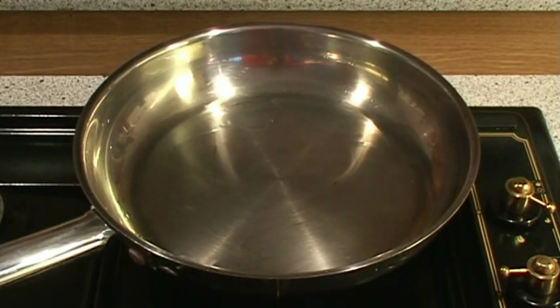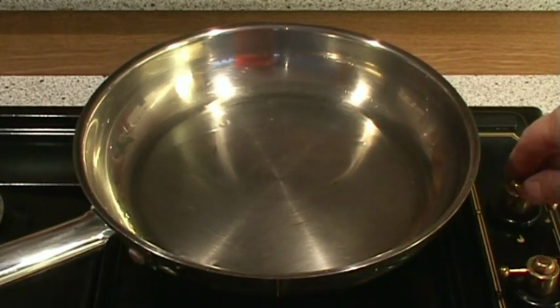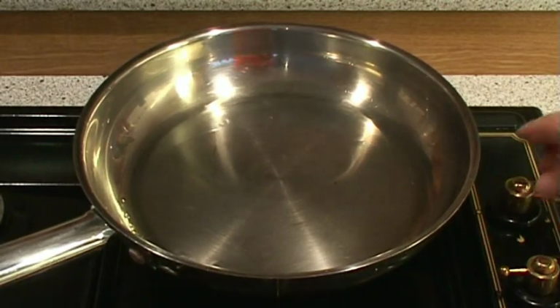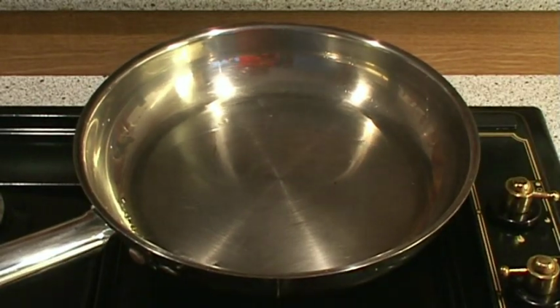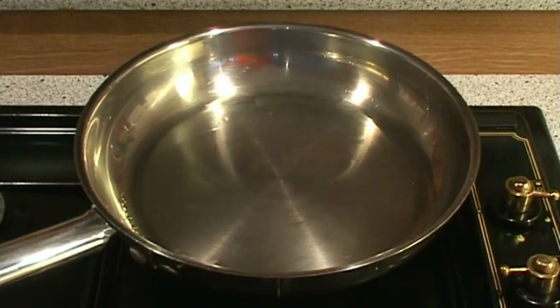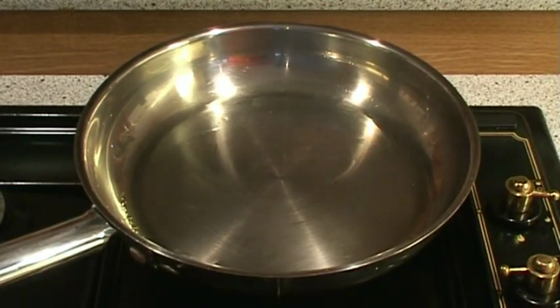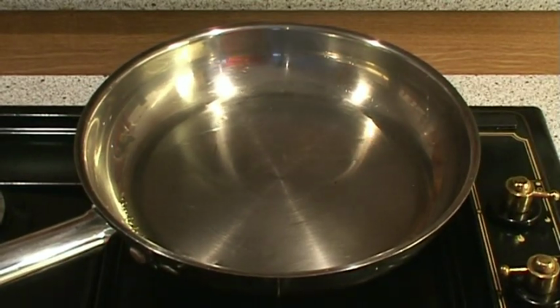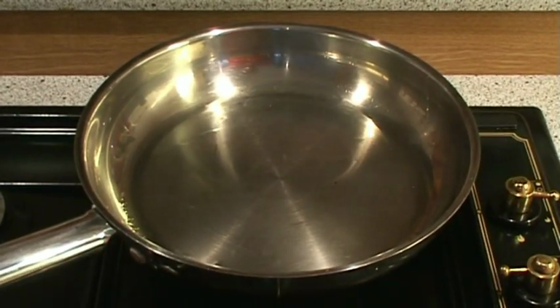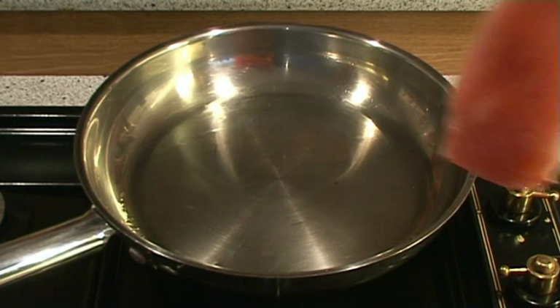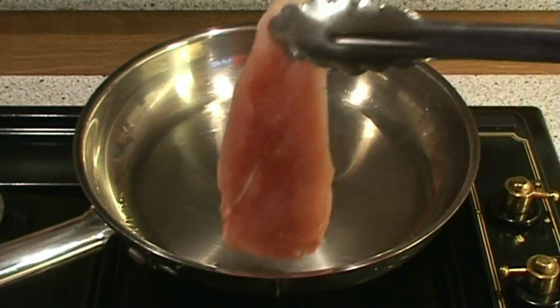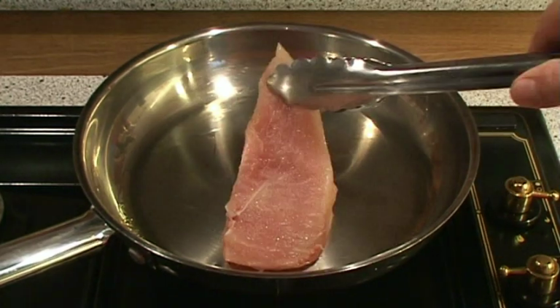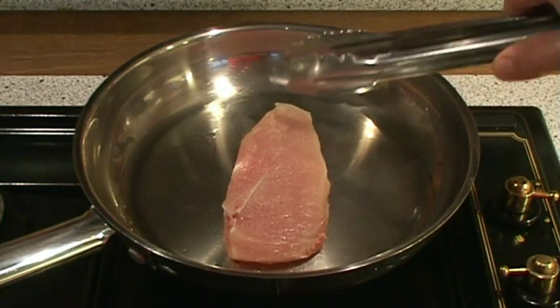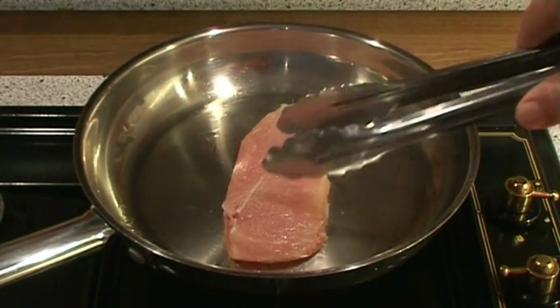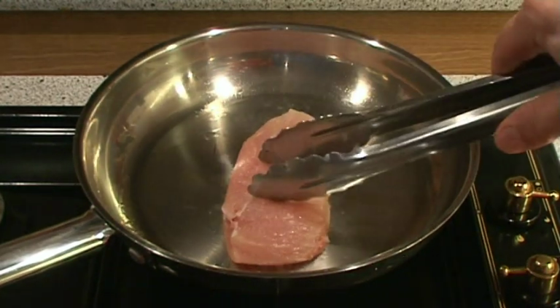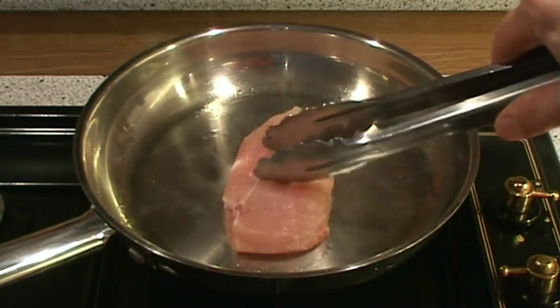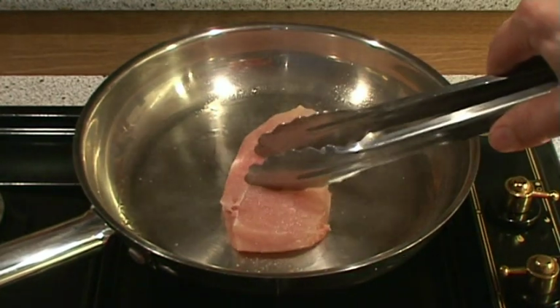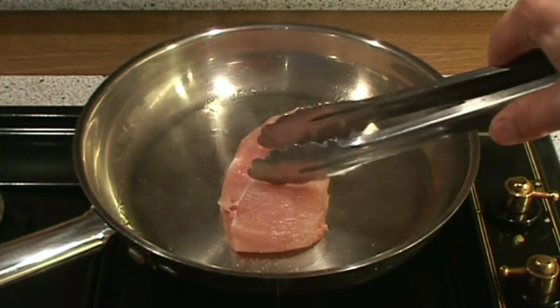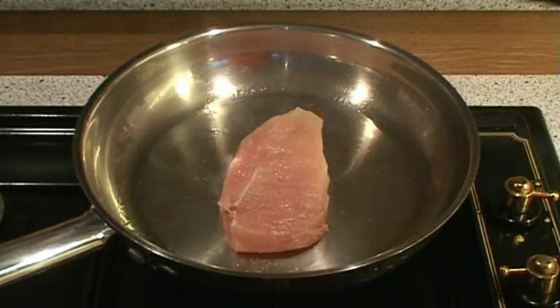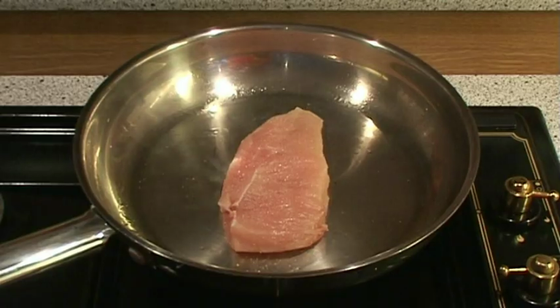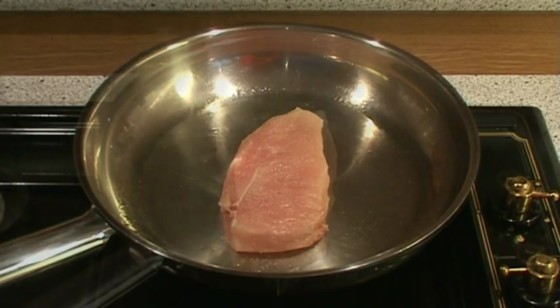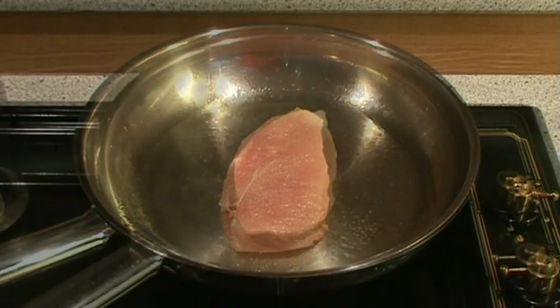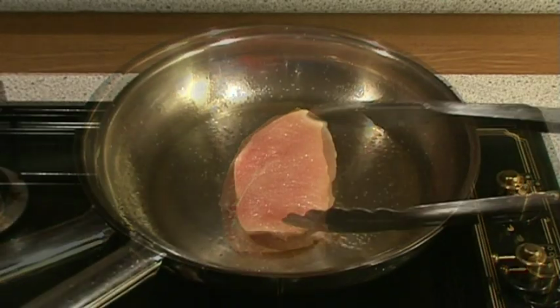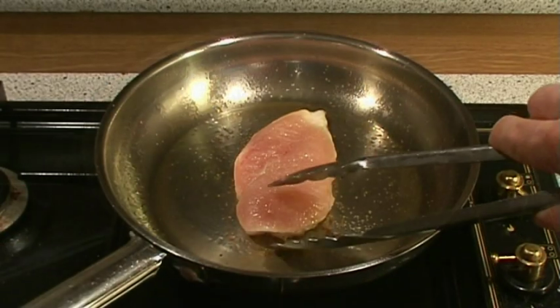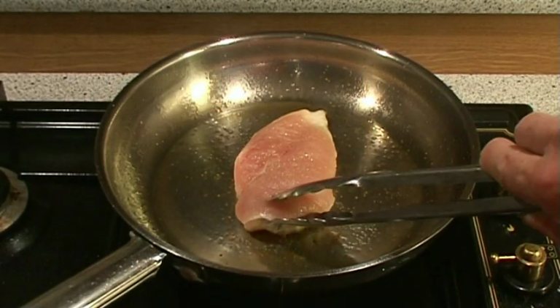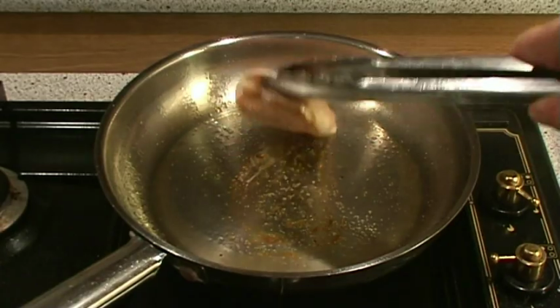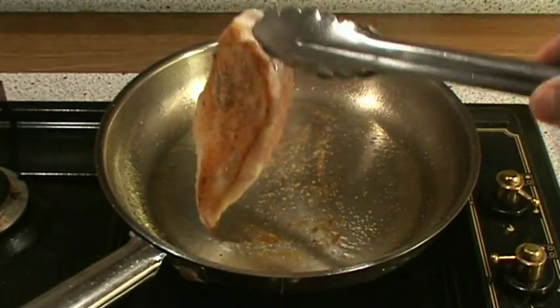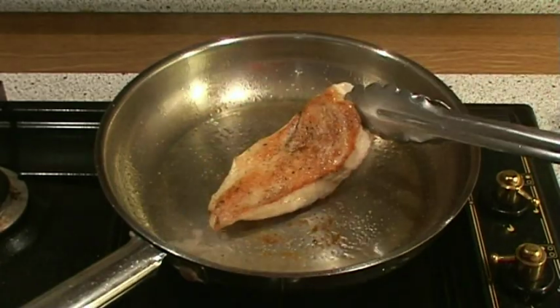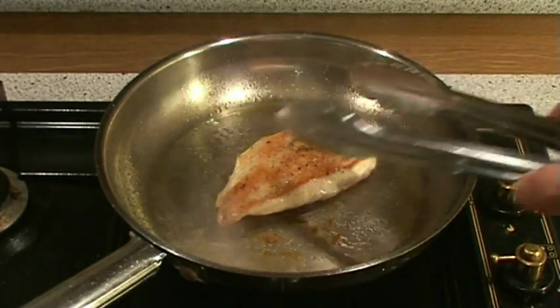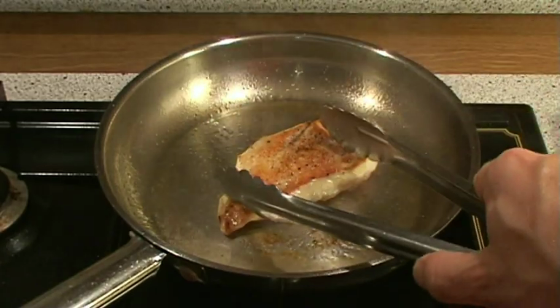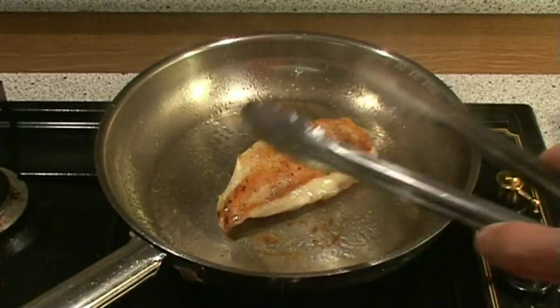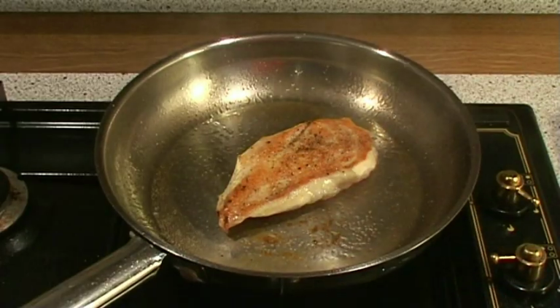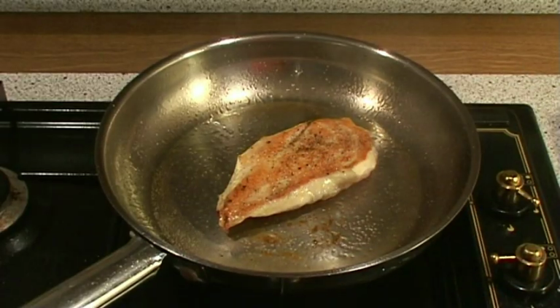I will use chicken breast that I have dried and seasoned properly. With the correct pan temperature, the meat won't stick and we should achieve a nice golden crust. After the chicken is cooked by two thirds, it's time to flip it. You can see that a beautiful golden crust has developed.